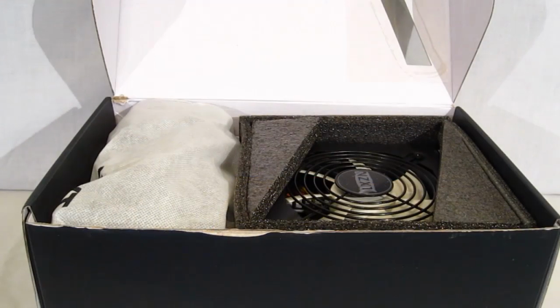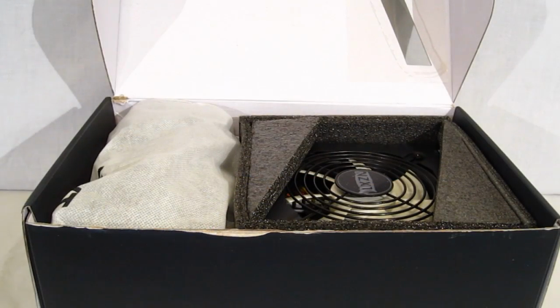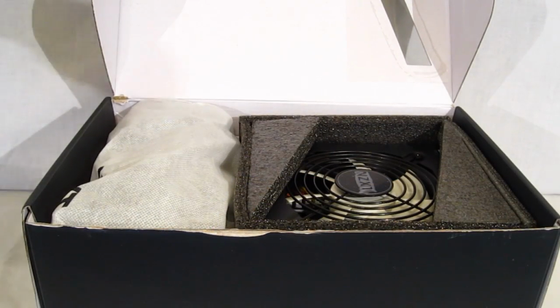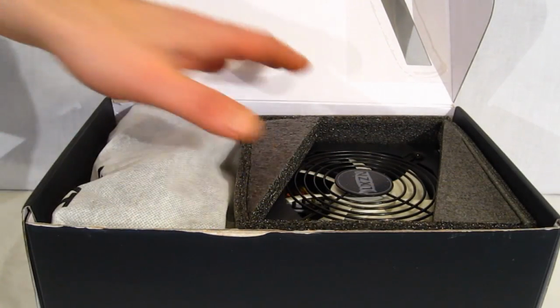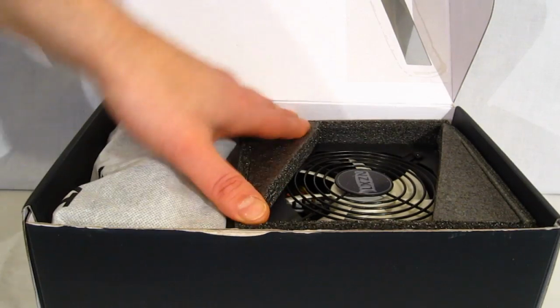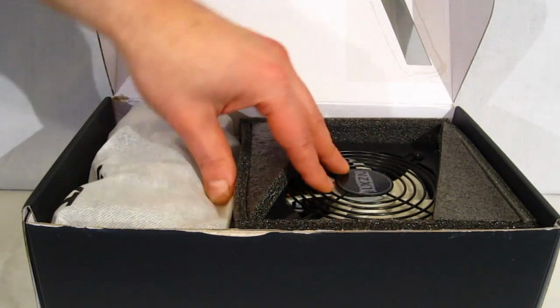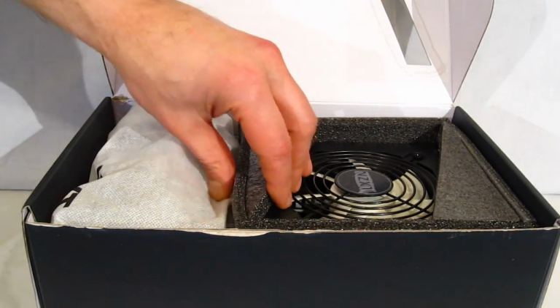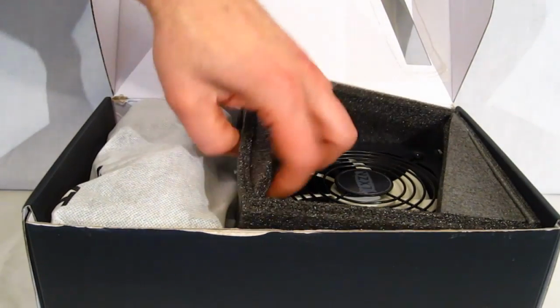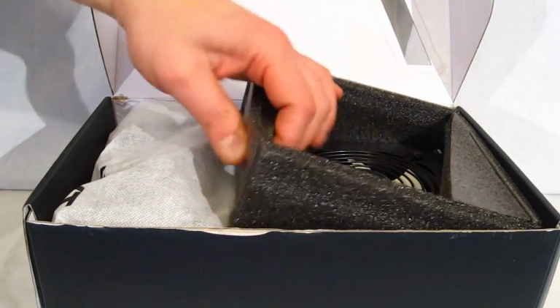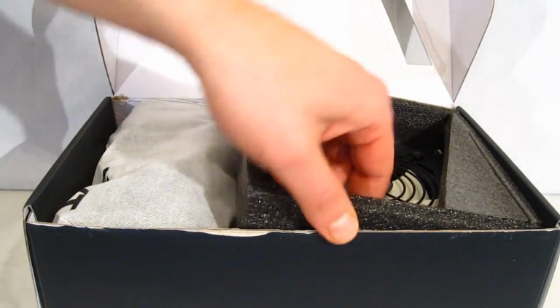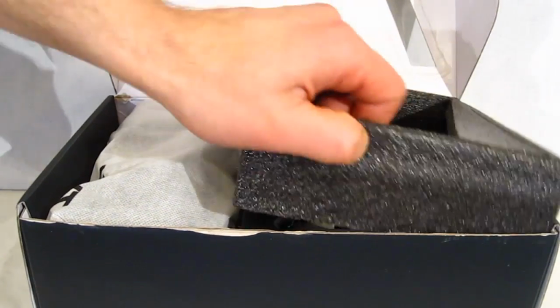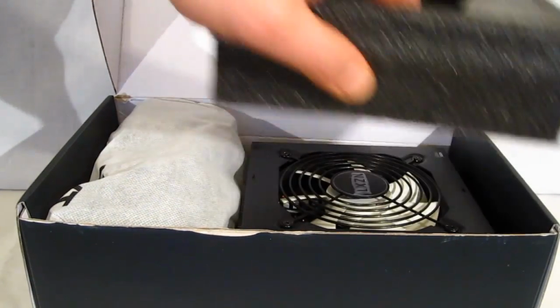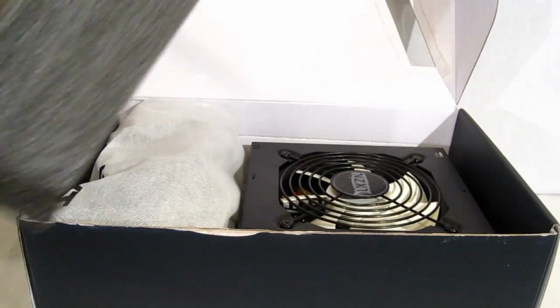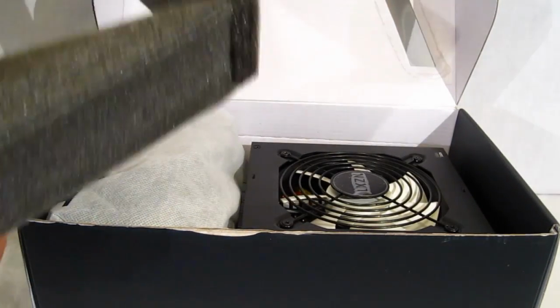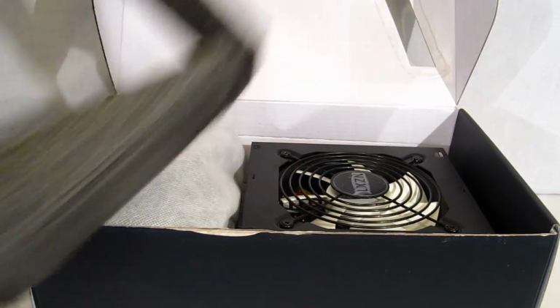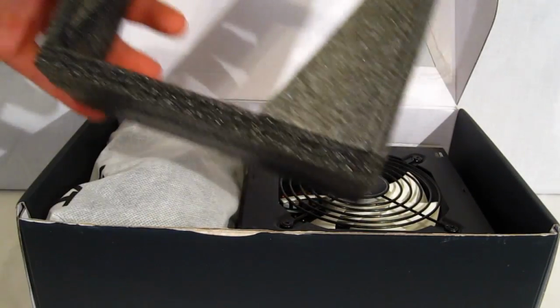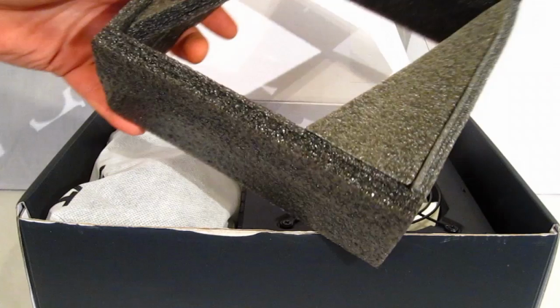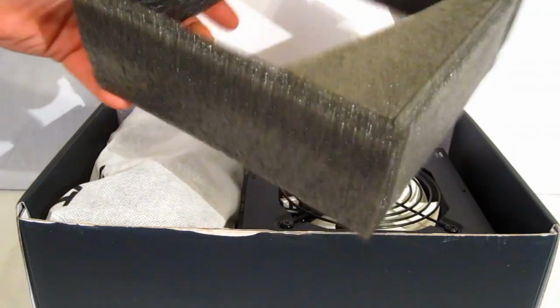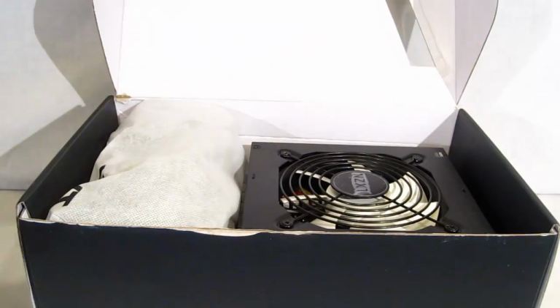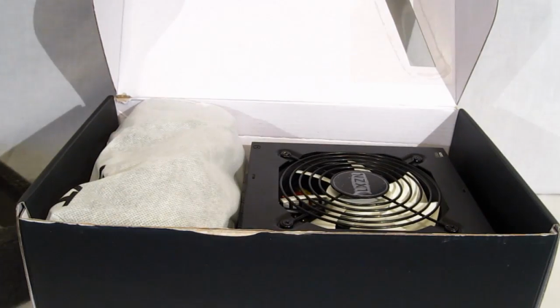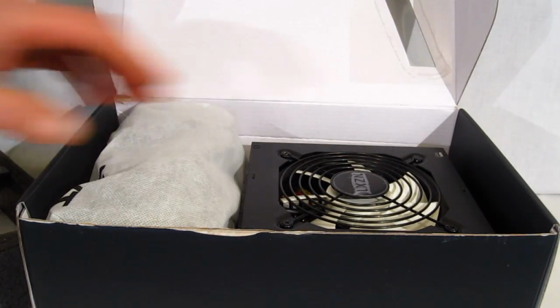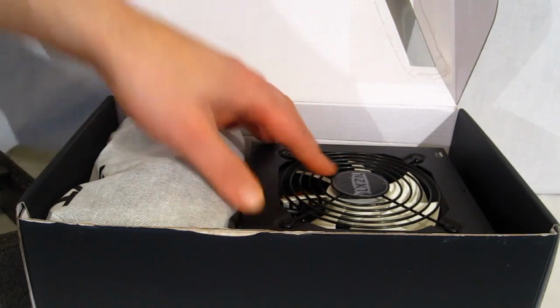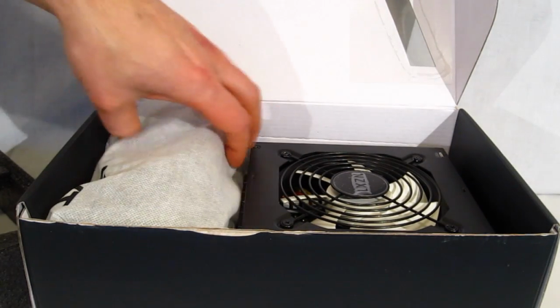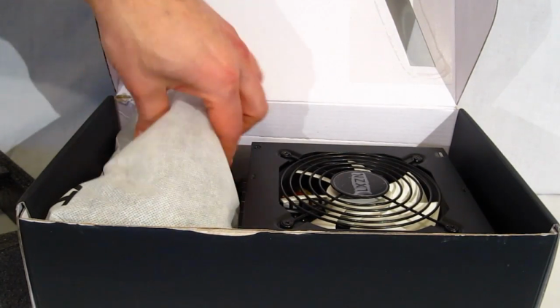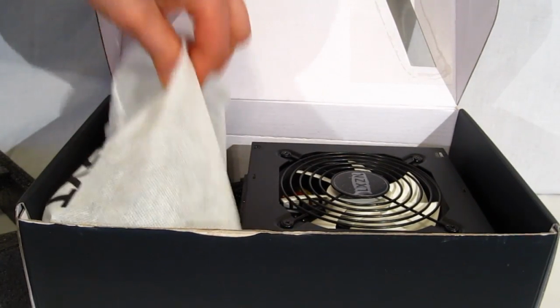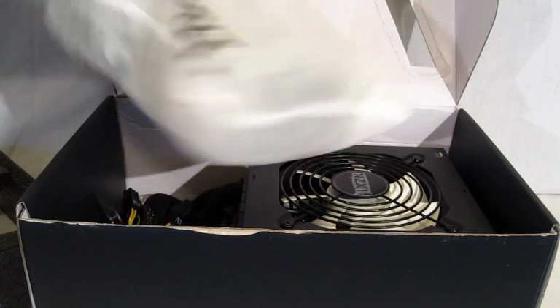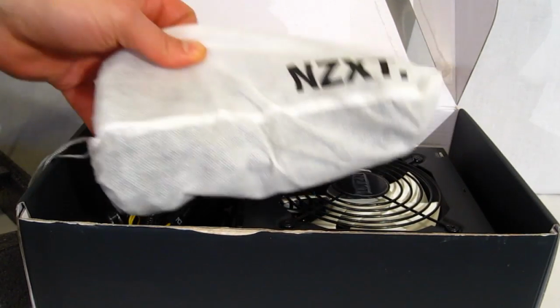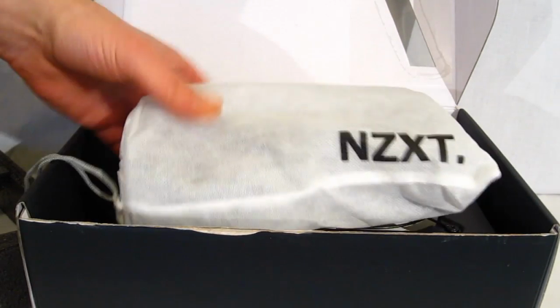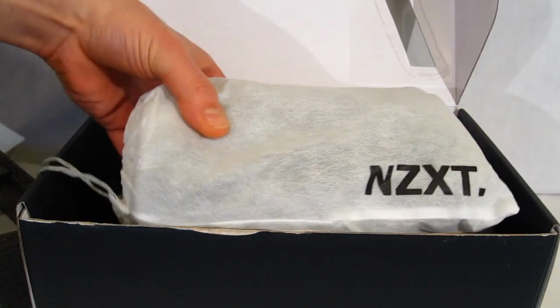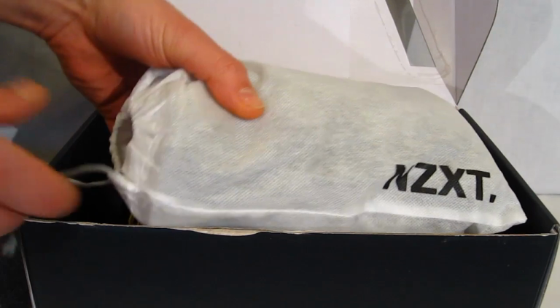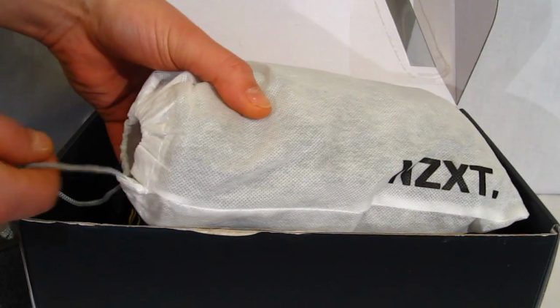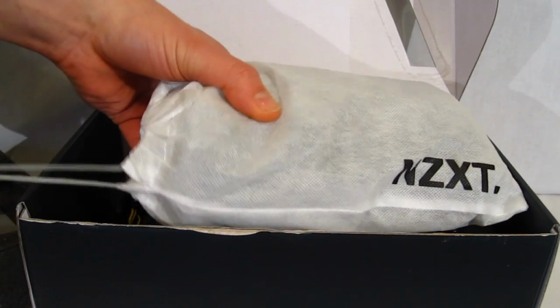Inside of the box, we see that the HAL-82 is packed in a nice foam rubber surround, definitely going to protect it from damage. The power supply itself and all of your cables come in a nice drawstring bag.